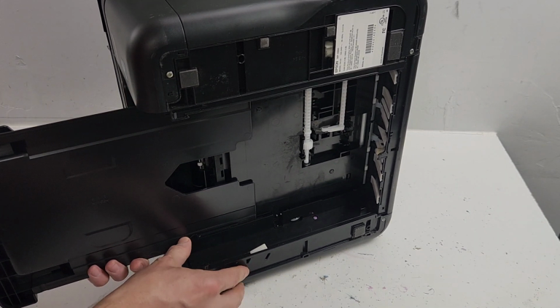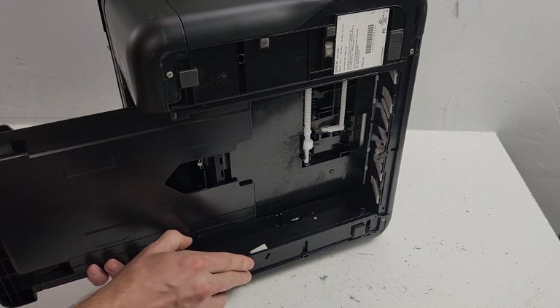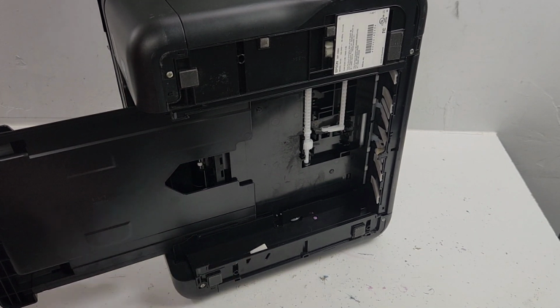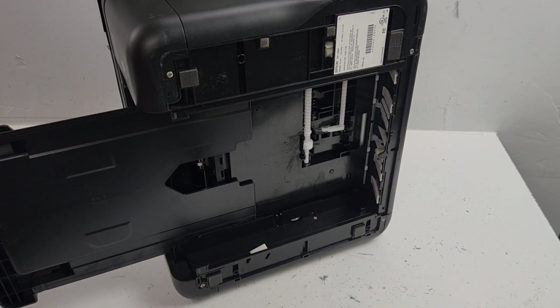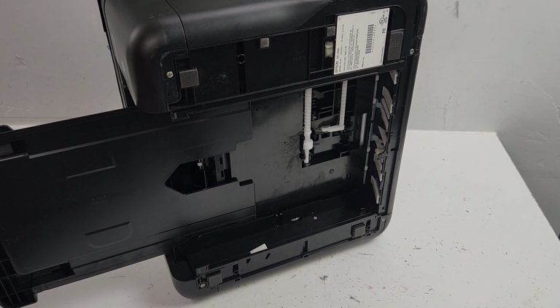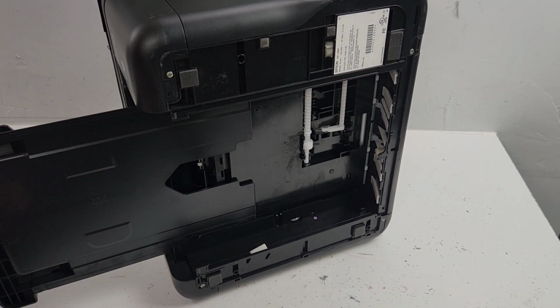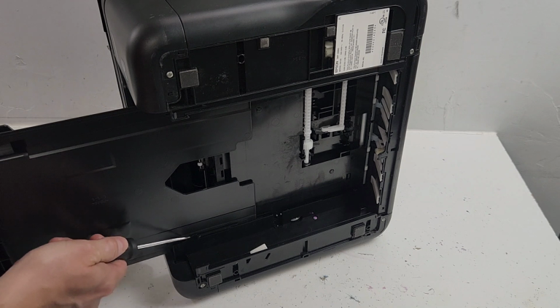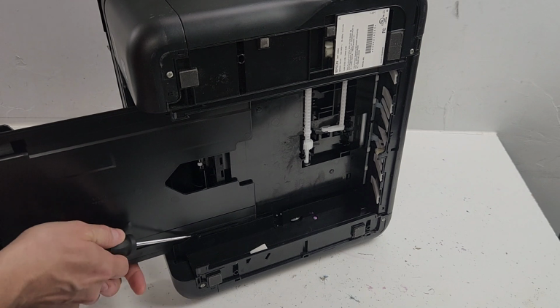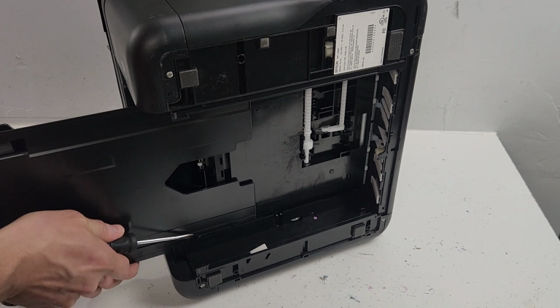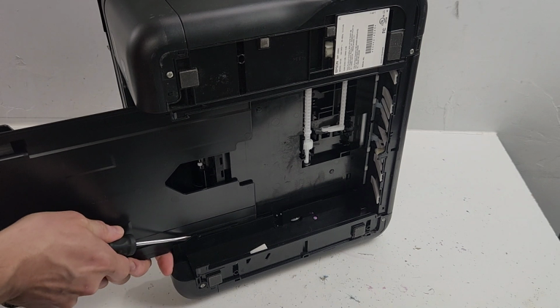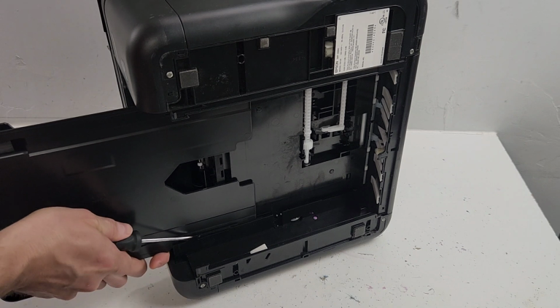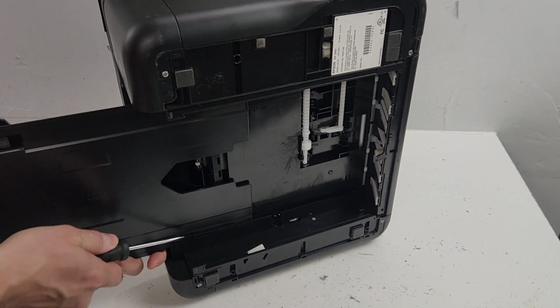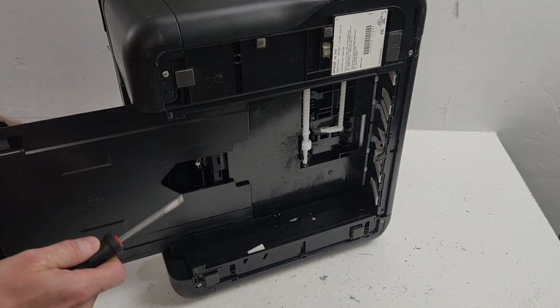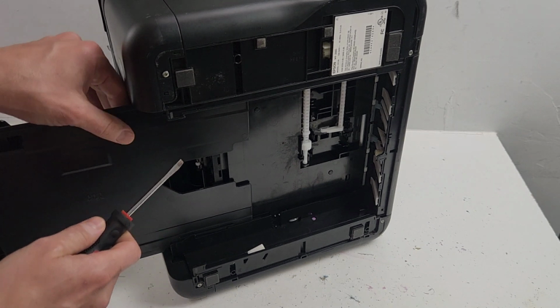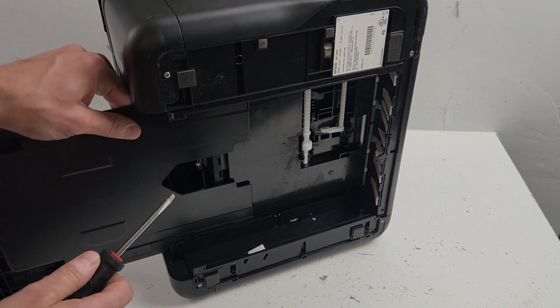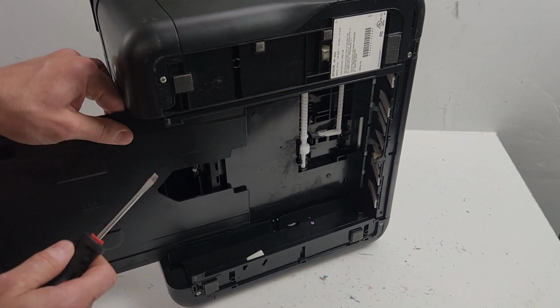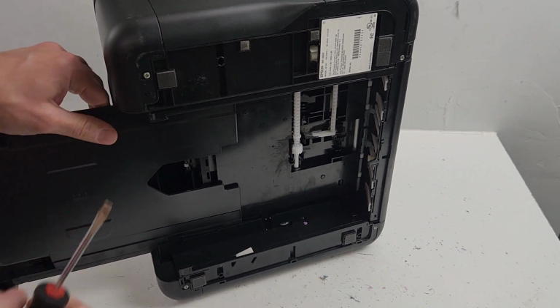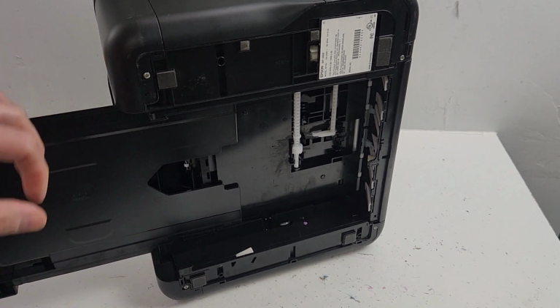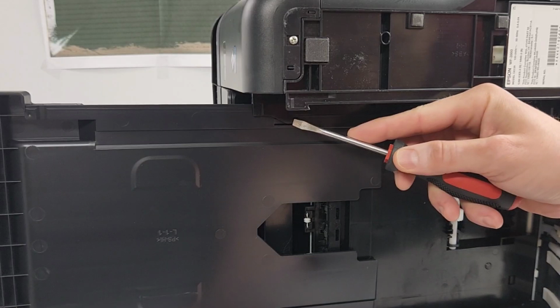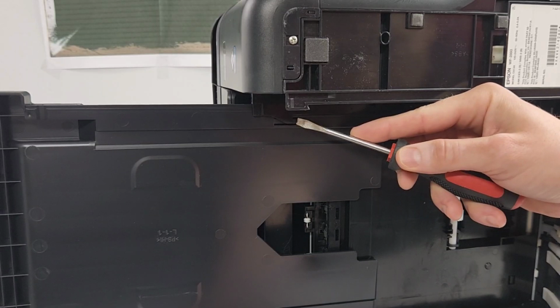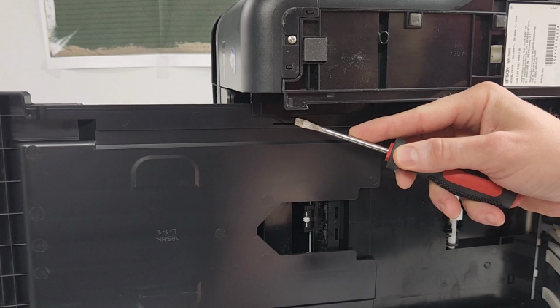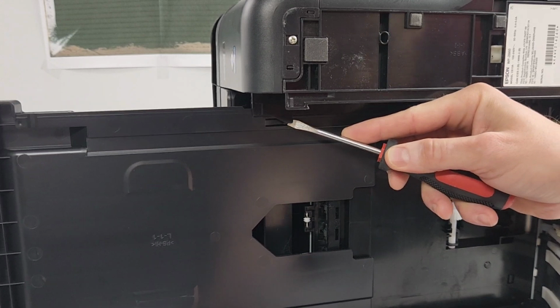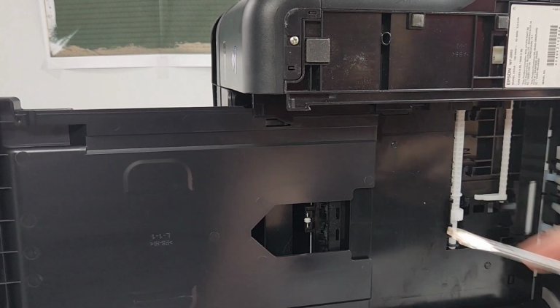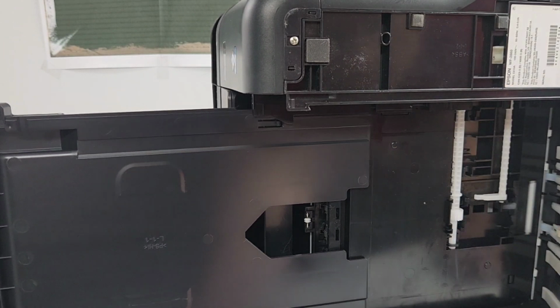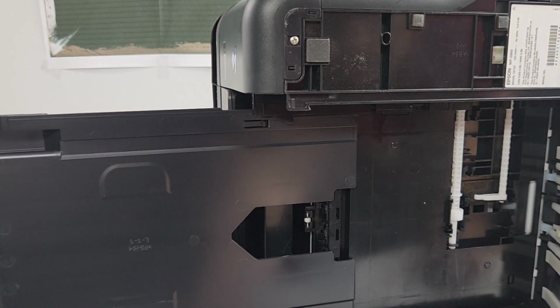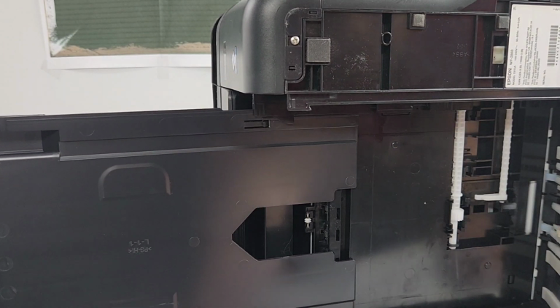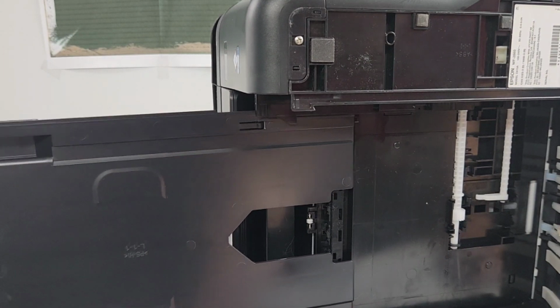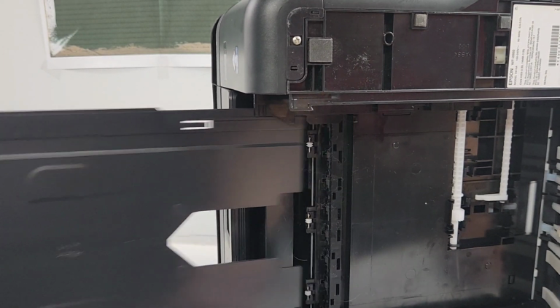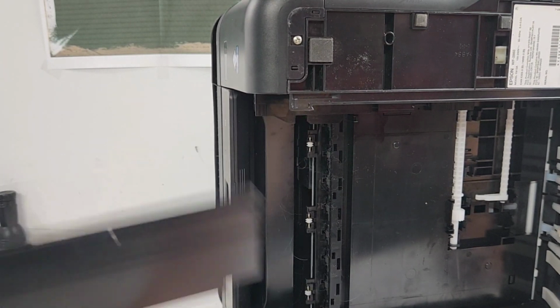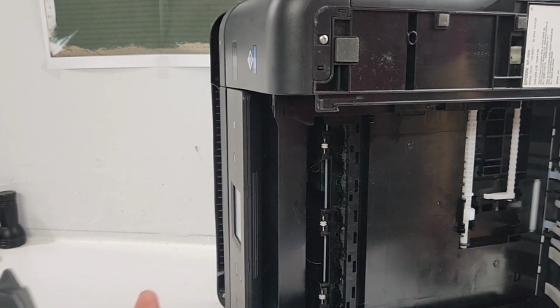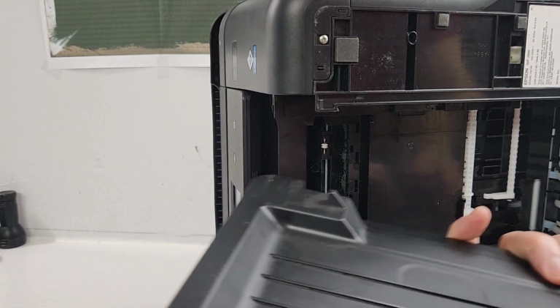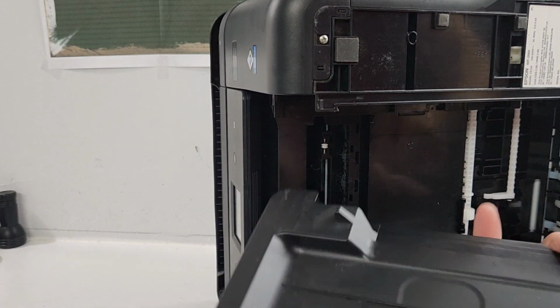For the output tray, we'll just need a flat head screwdriver. We're going to press right here and also on this side - push this in. There we go, that releases the paper output tray.